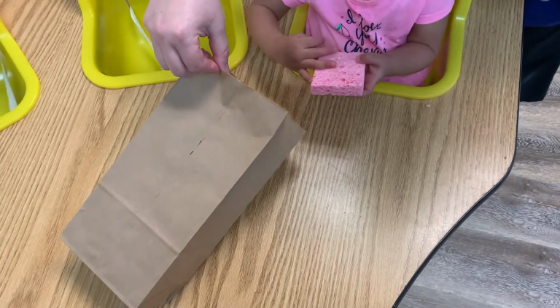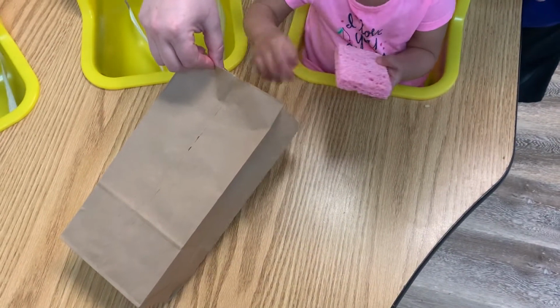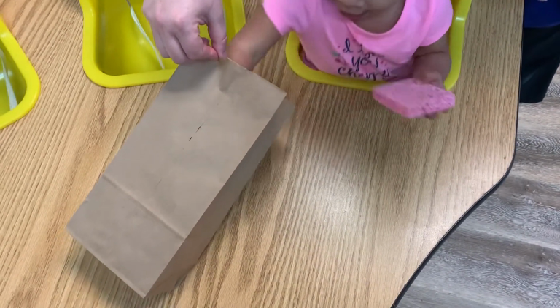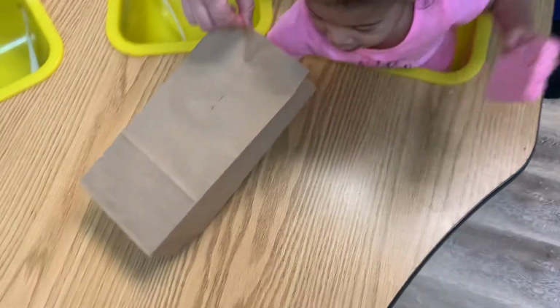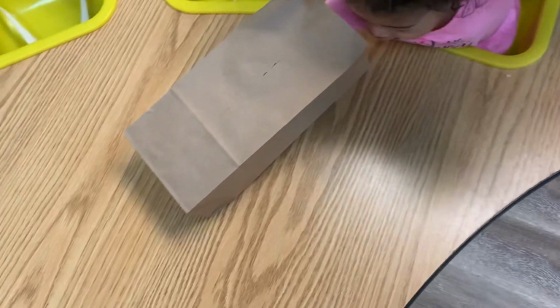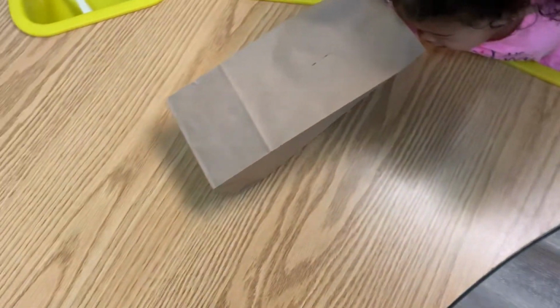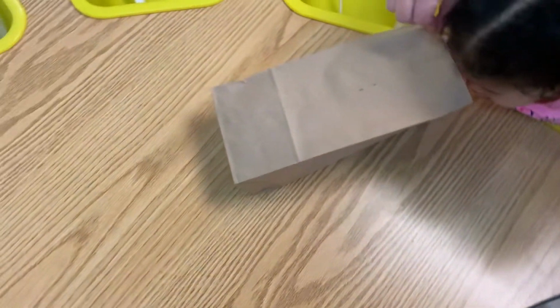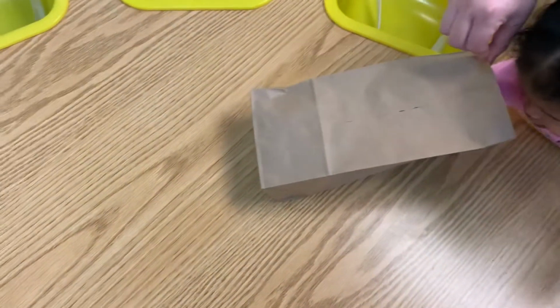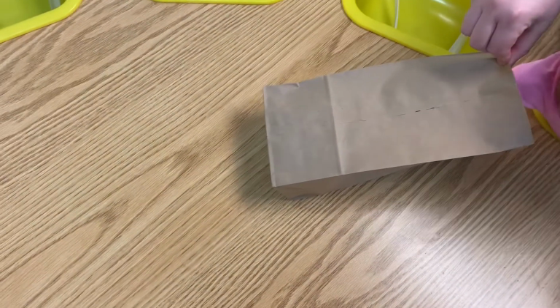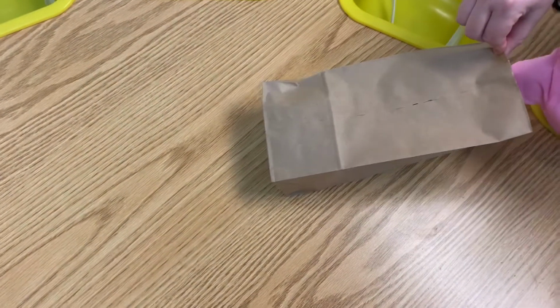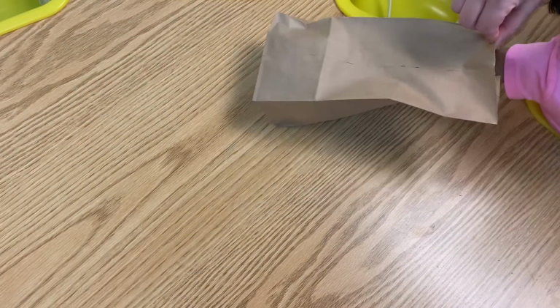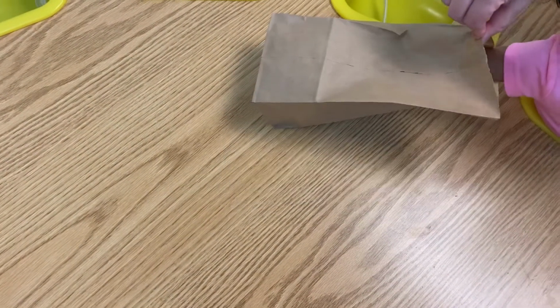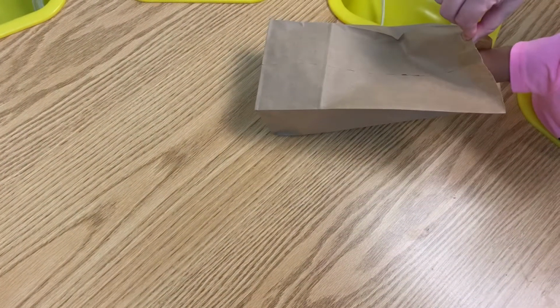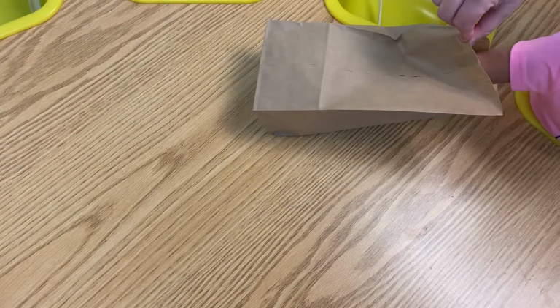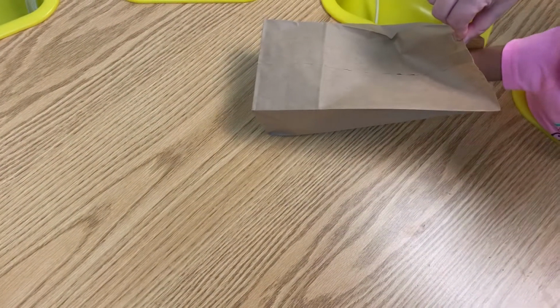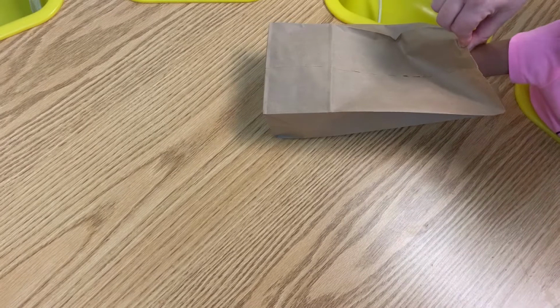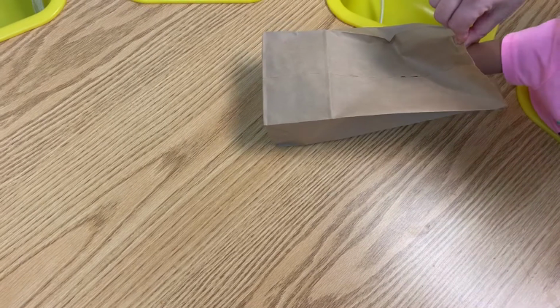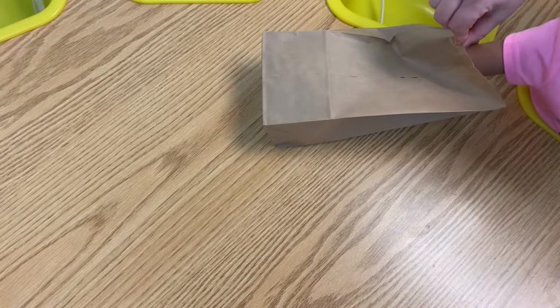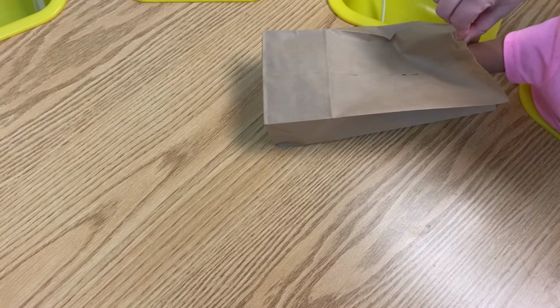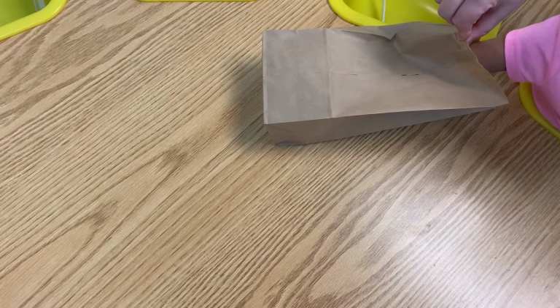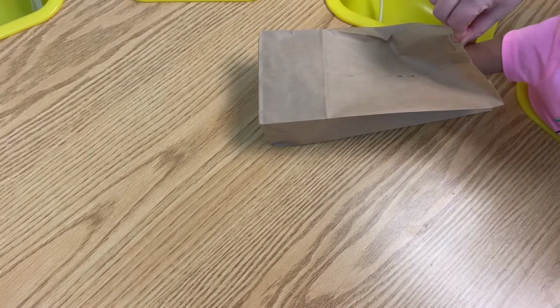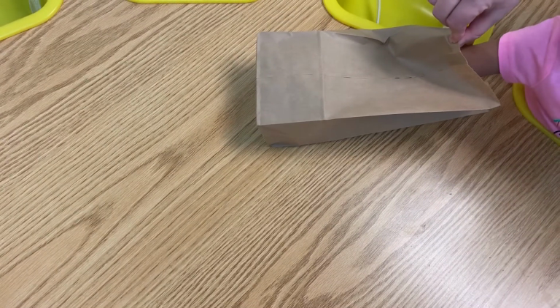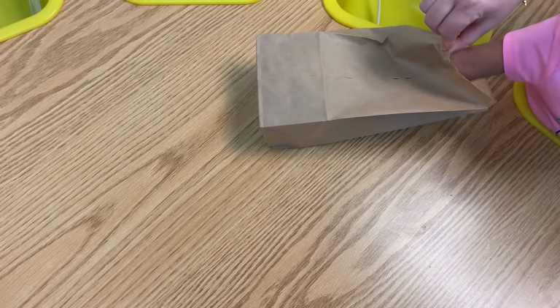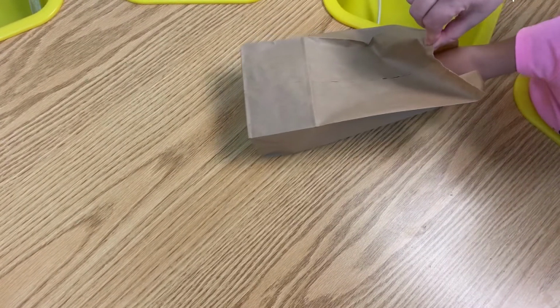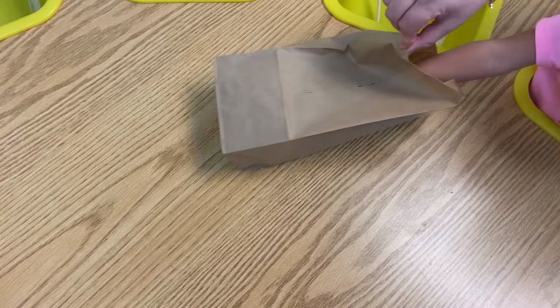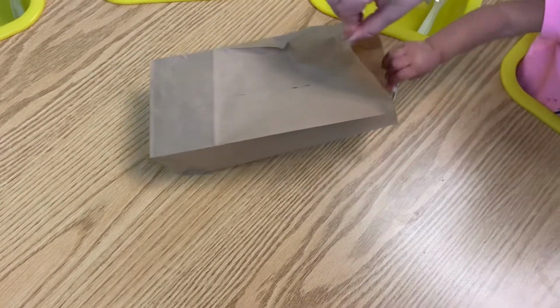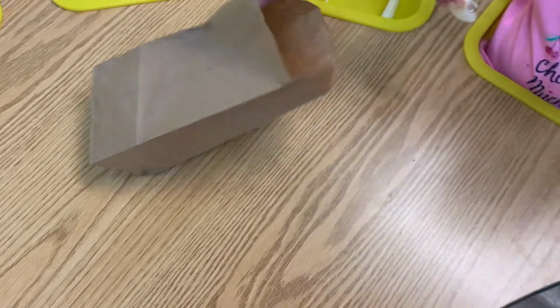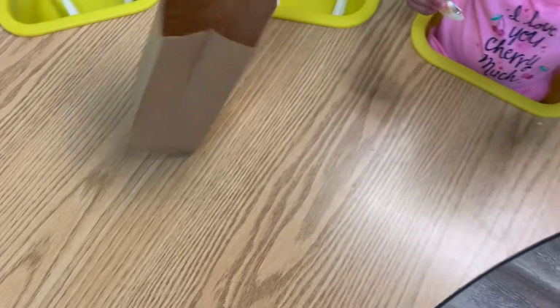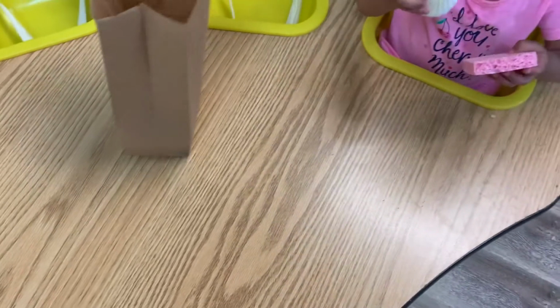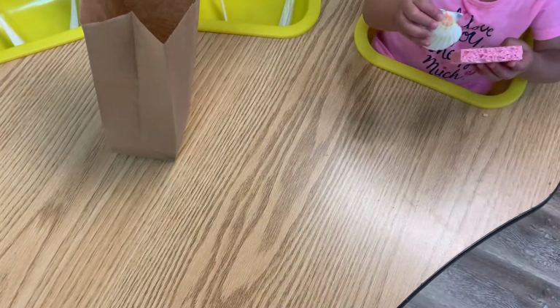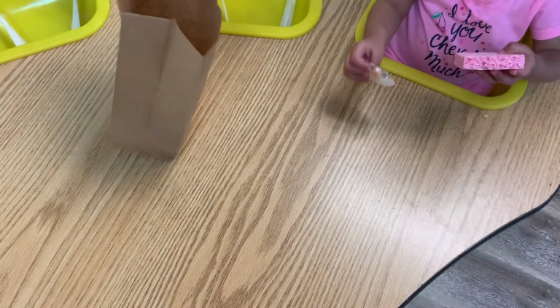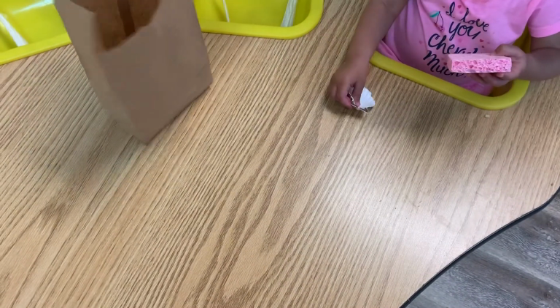Yay! What else are you gonna find? Get it! Yay! We got a seashell!